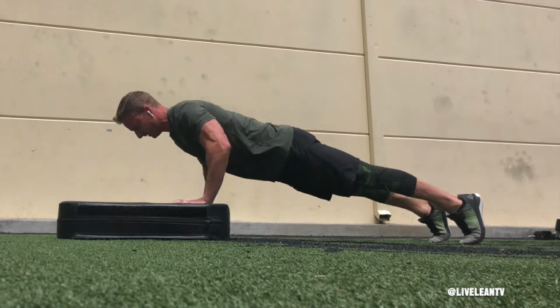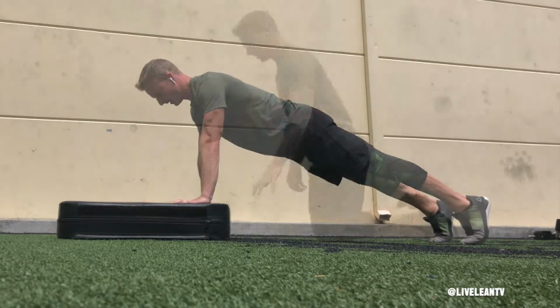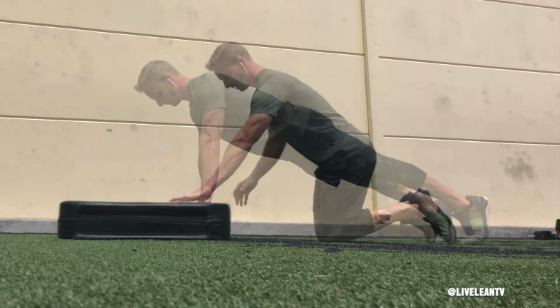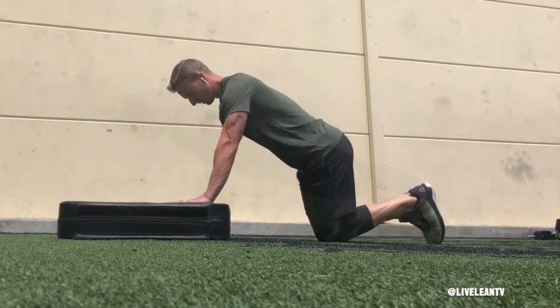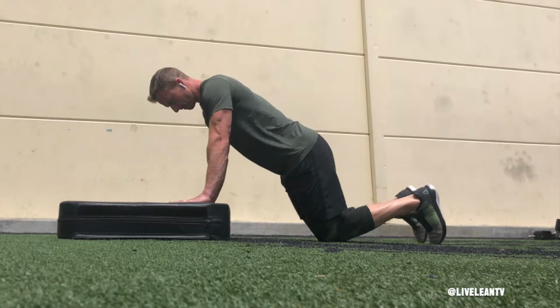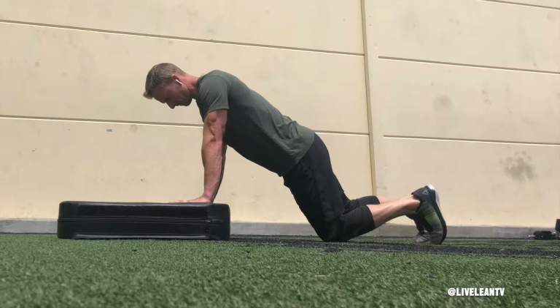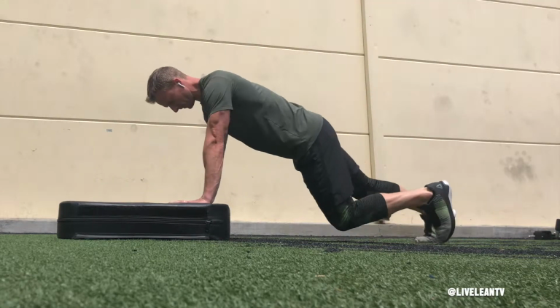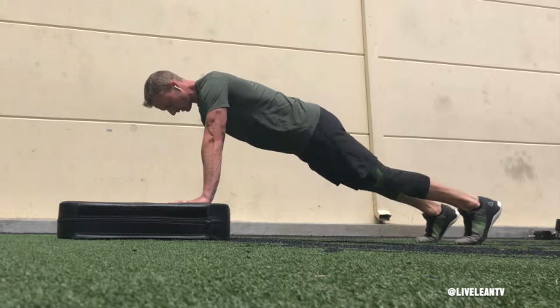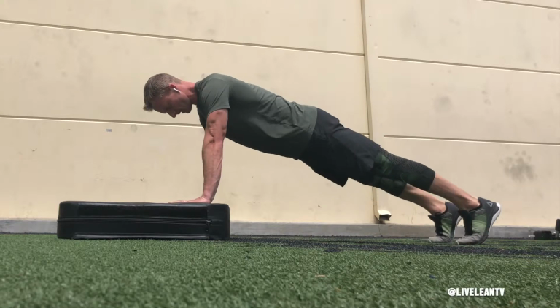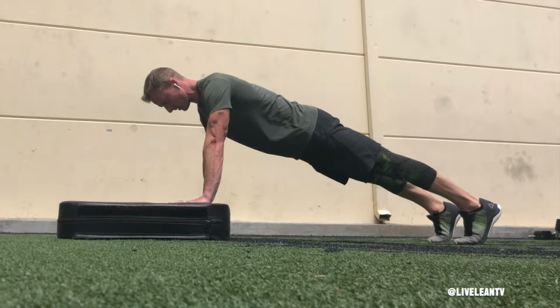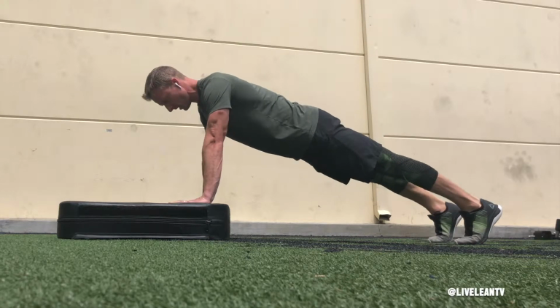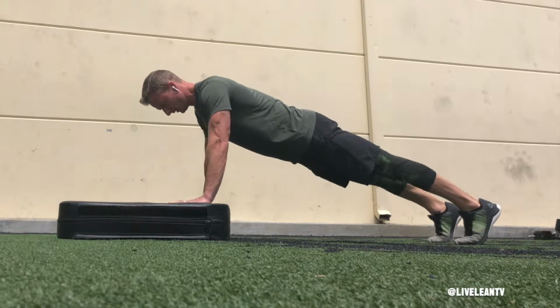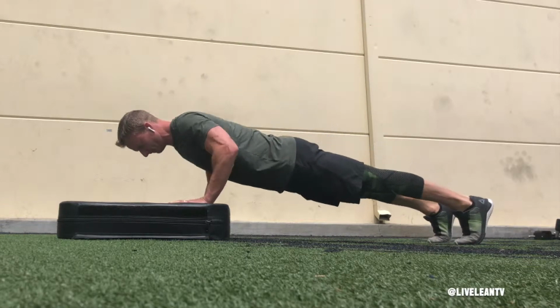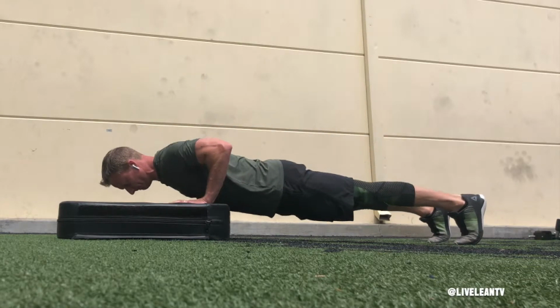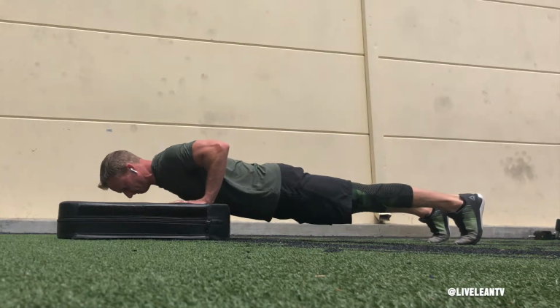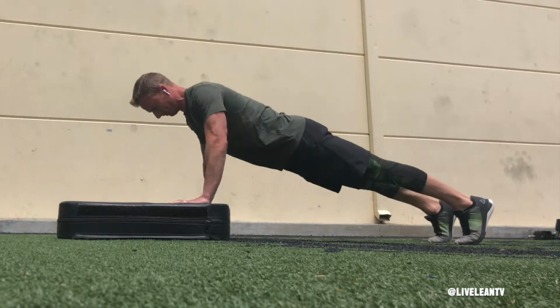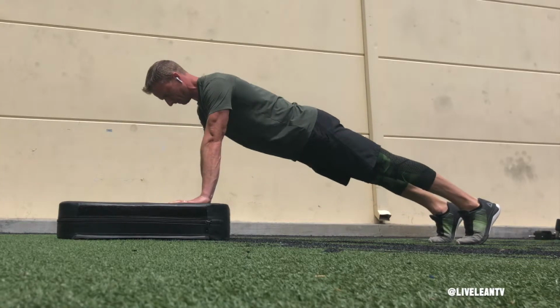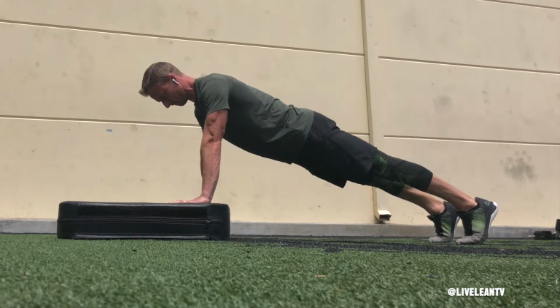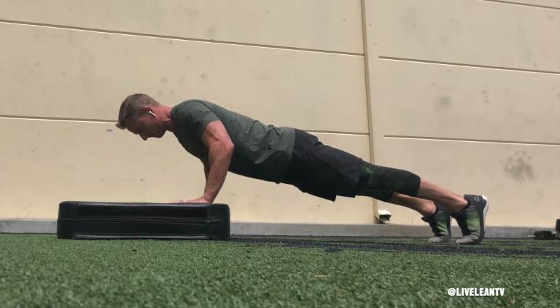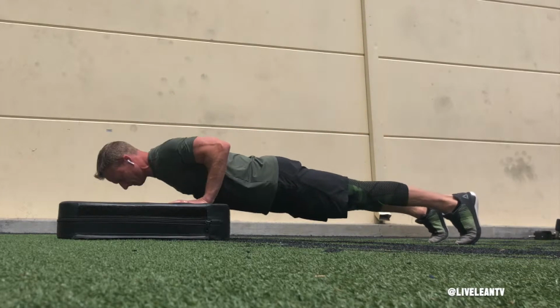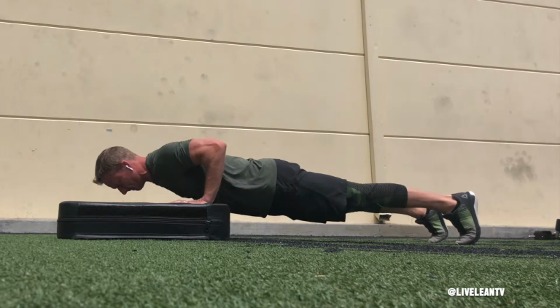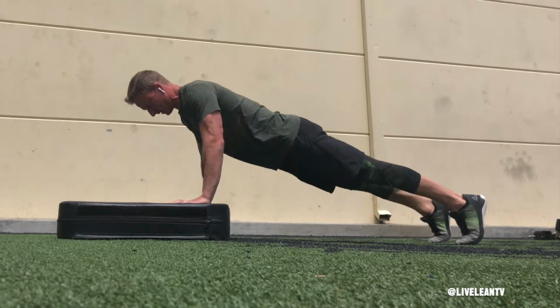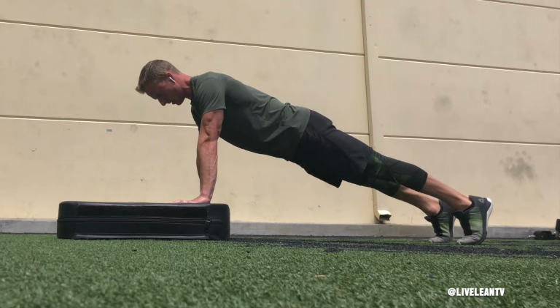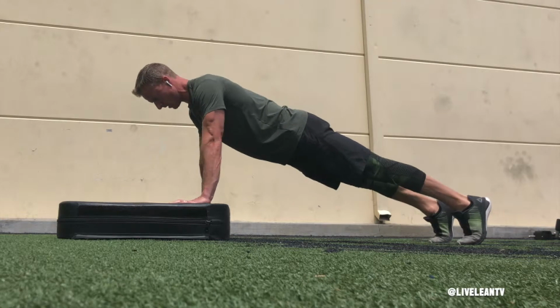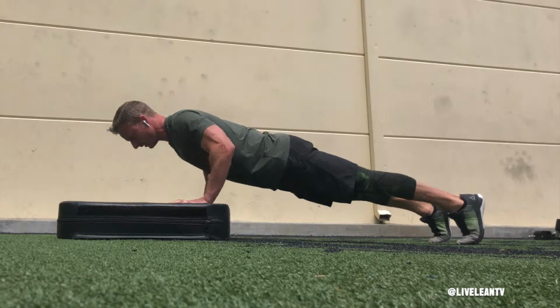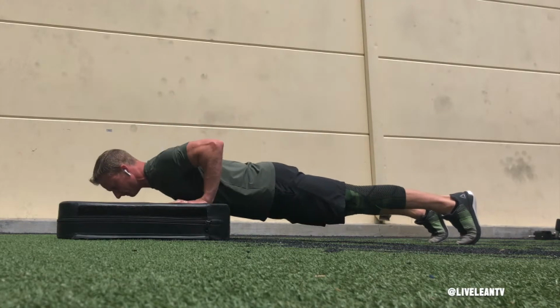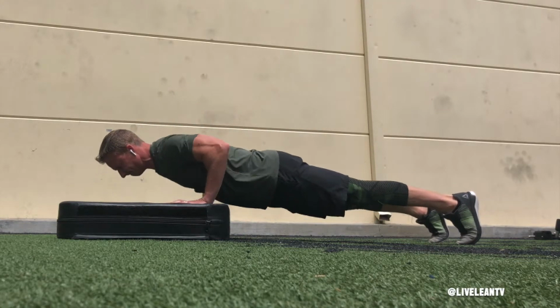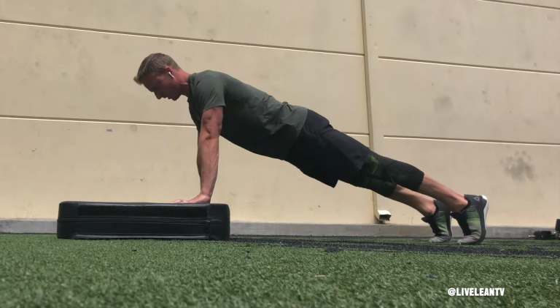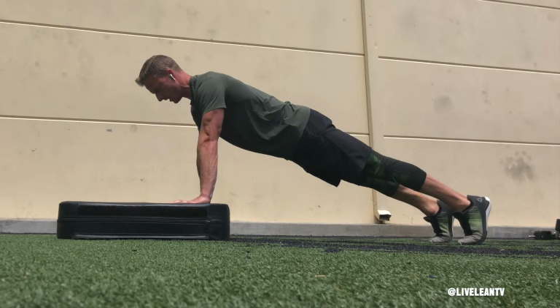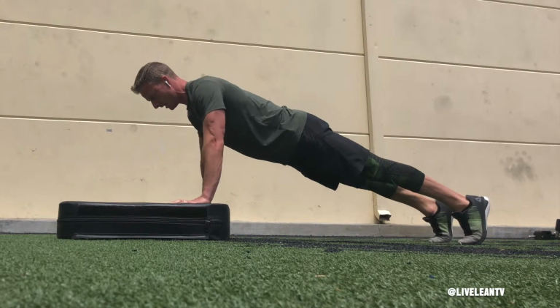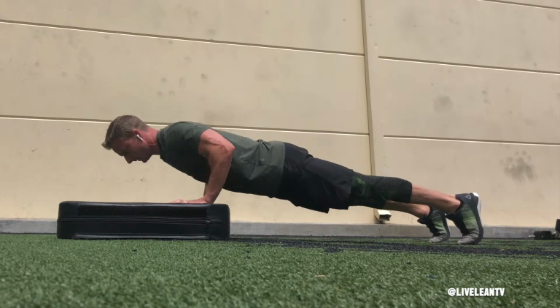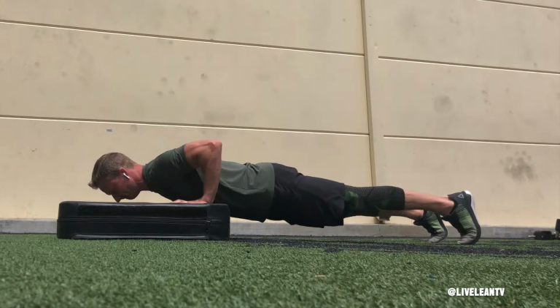To get started, get into a traditional push-up position by placing your hands slightly wider than shoulder width on a low step. The higher the incline, the easier the push-up becomes. Extend your legs straight back while maintaining a strong core and flat back.